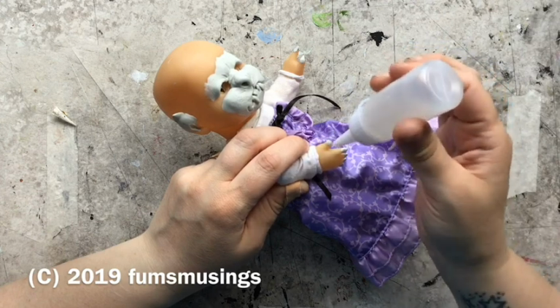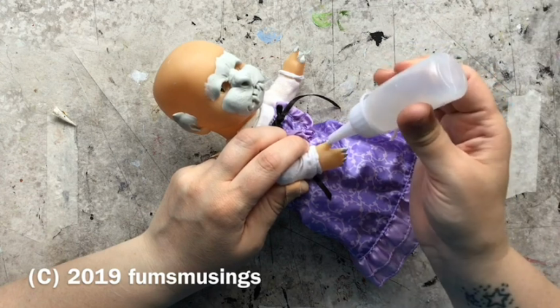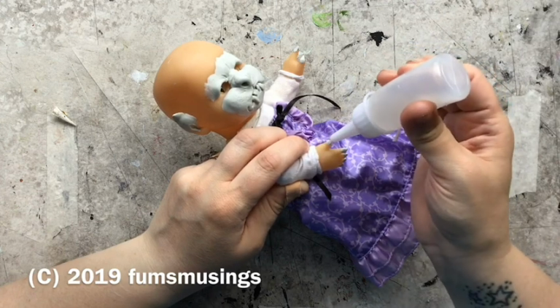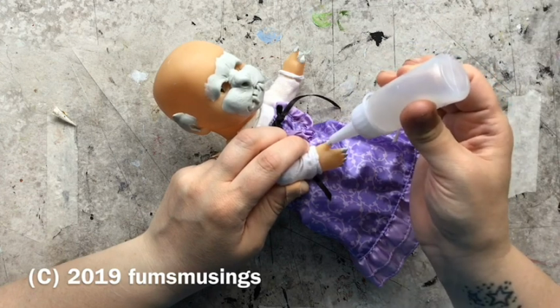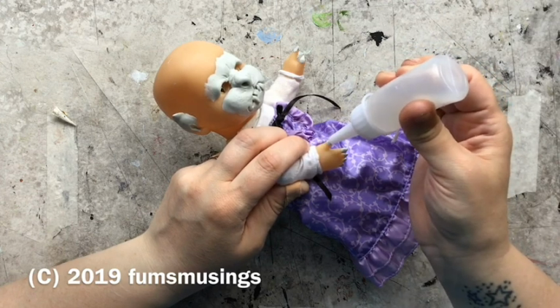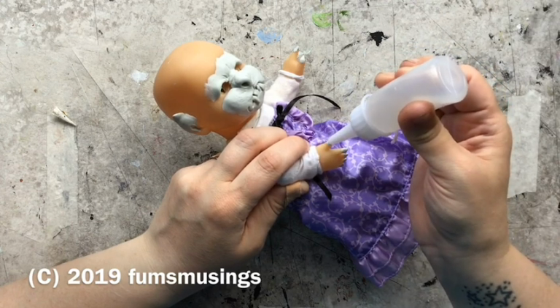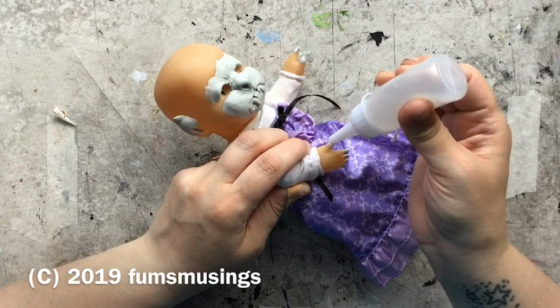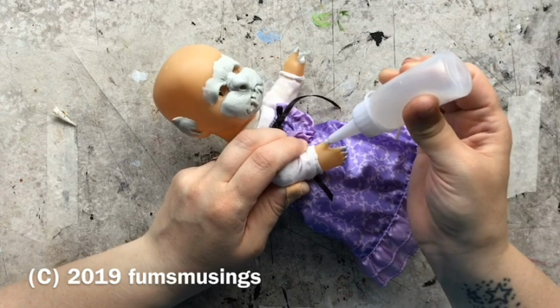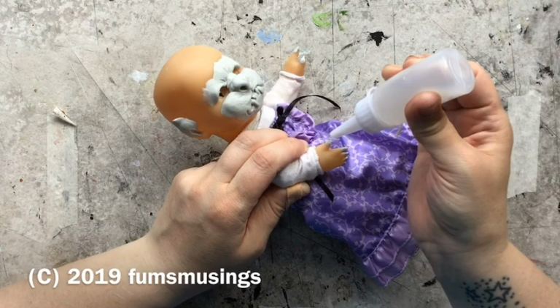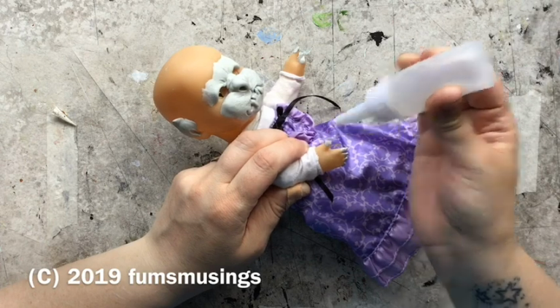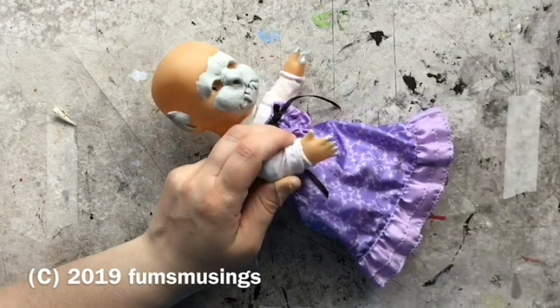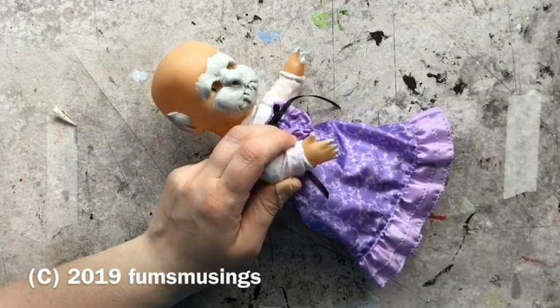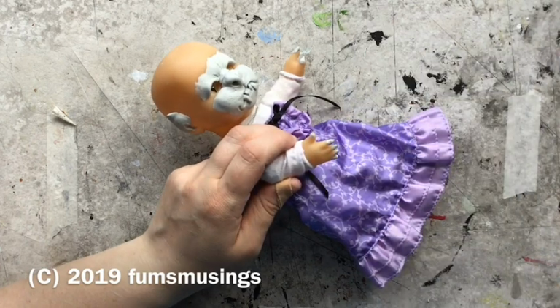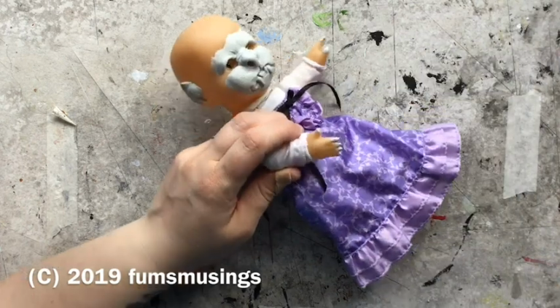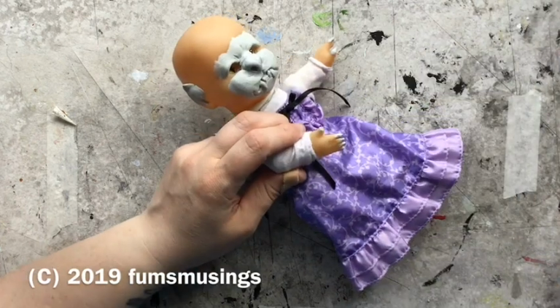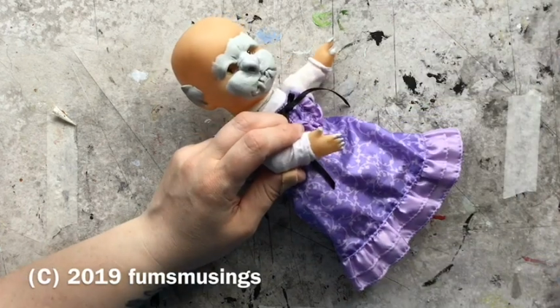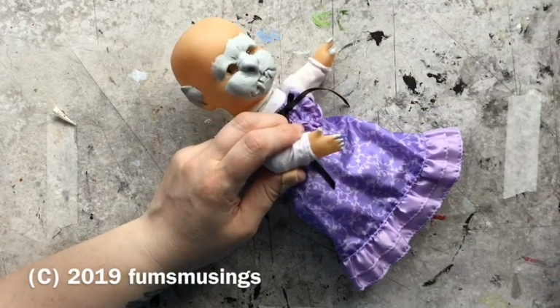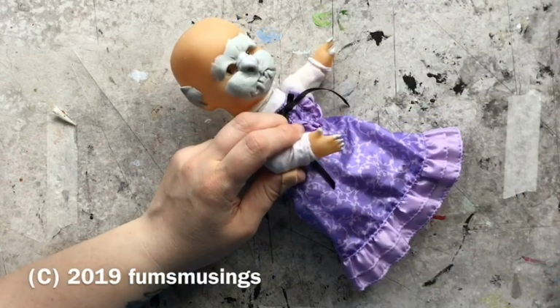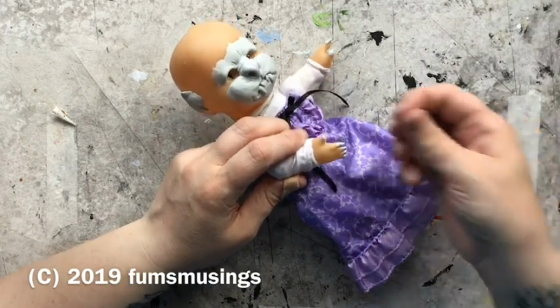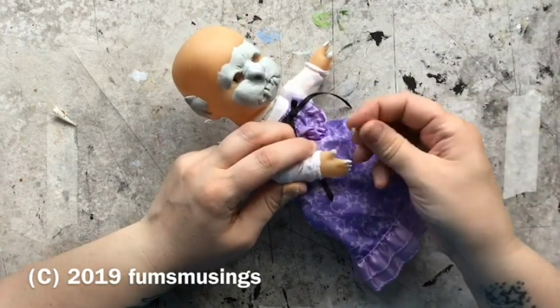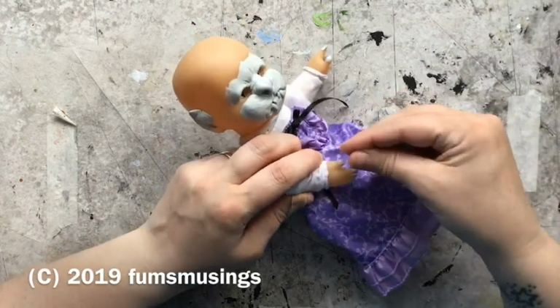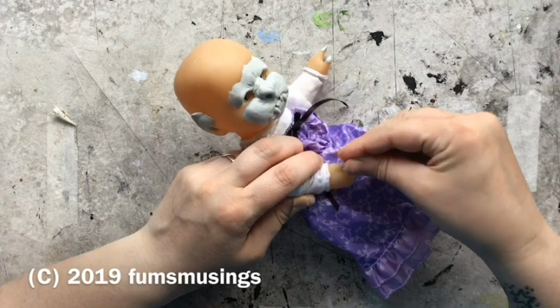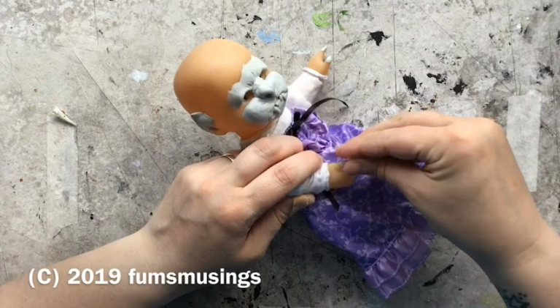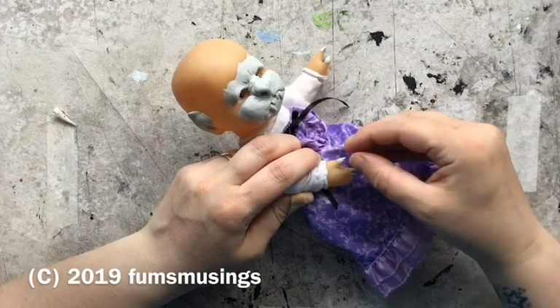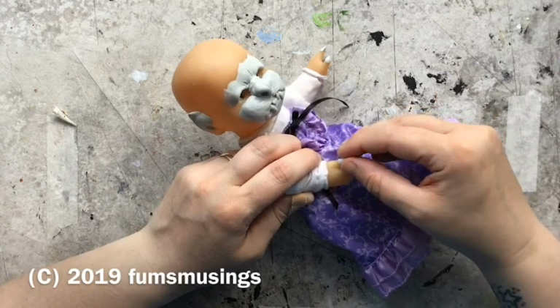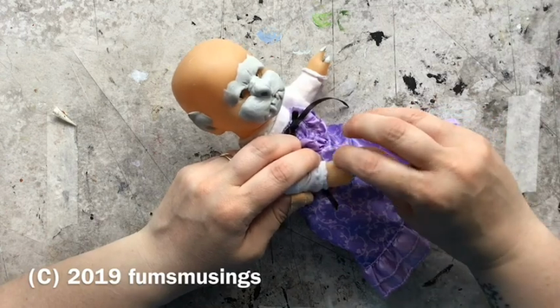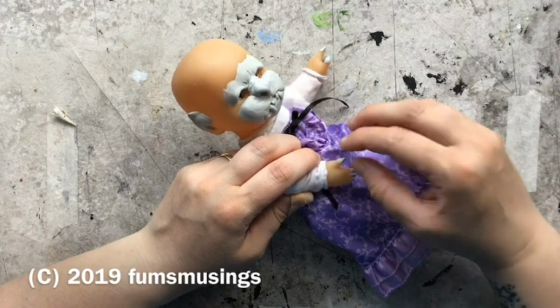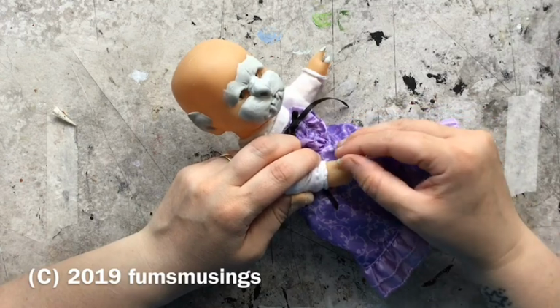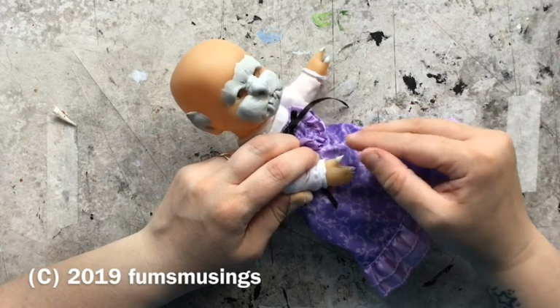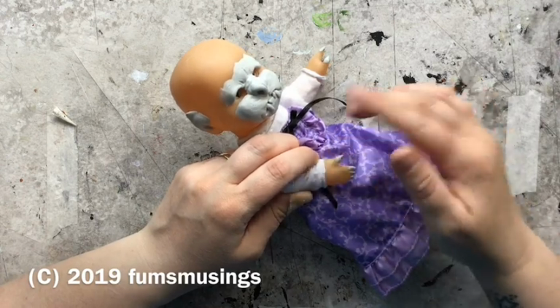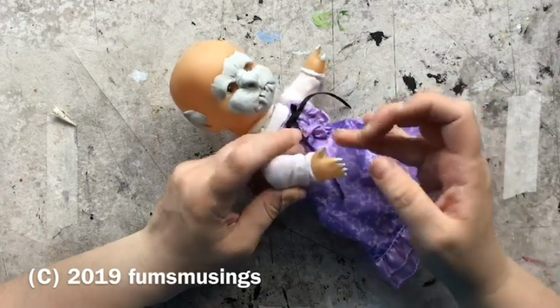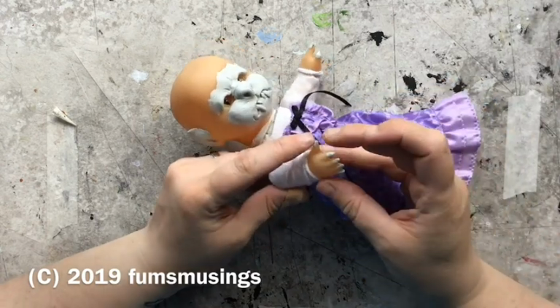Then I re-glued the thumb claw that I knocked off. It would have come off anyway — I'd have snapped it off getting the sleeve on. For some reason that sleeve was tighter than the other one.